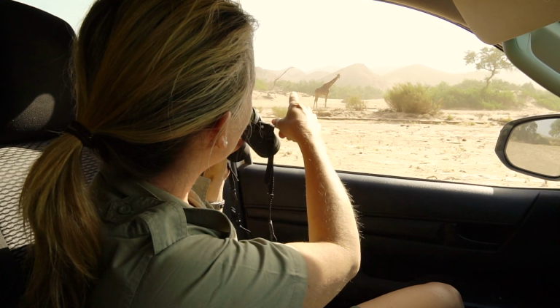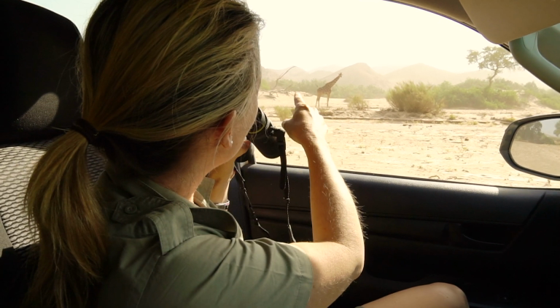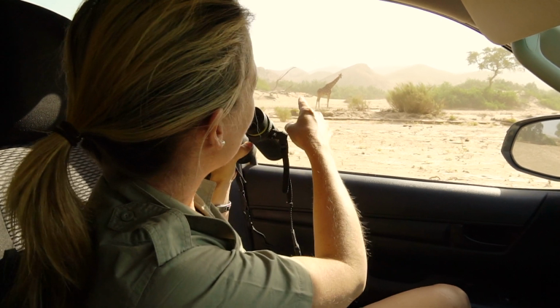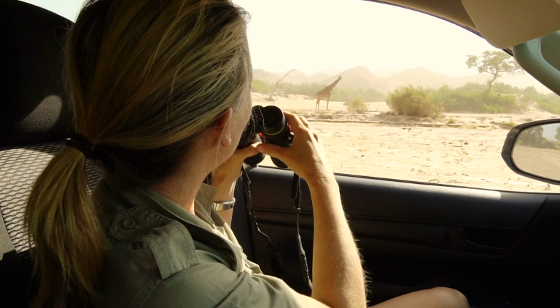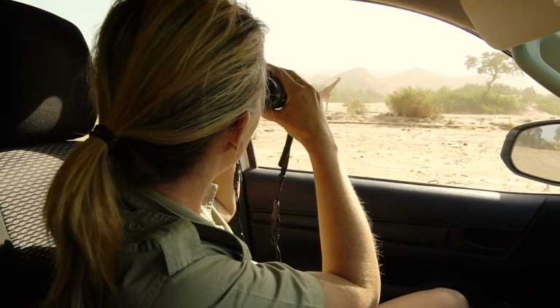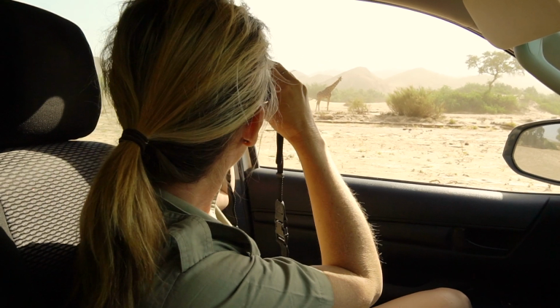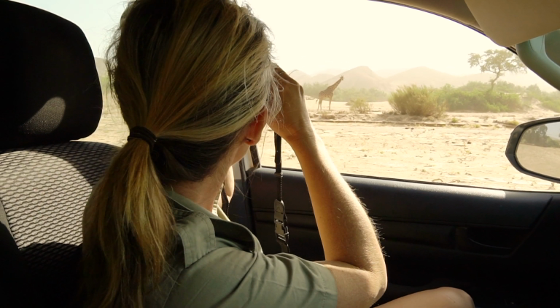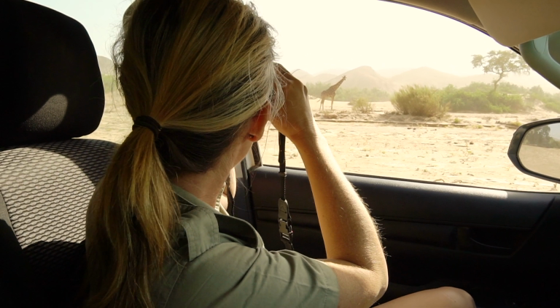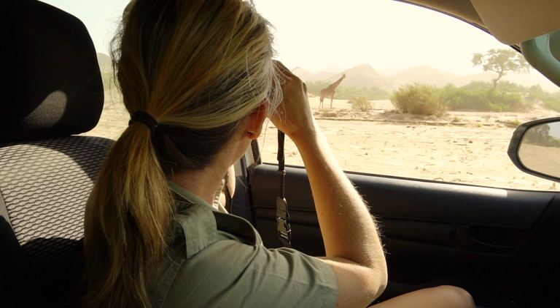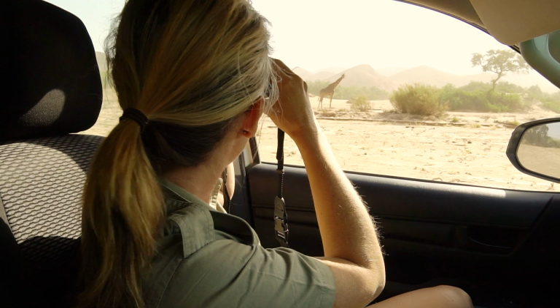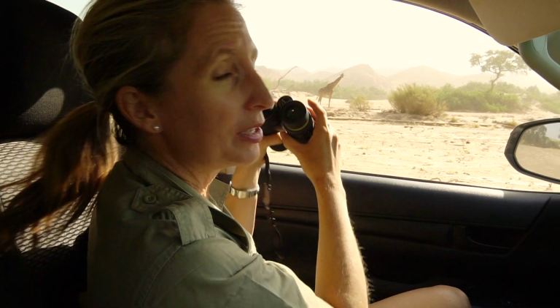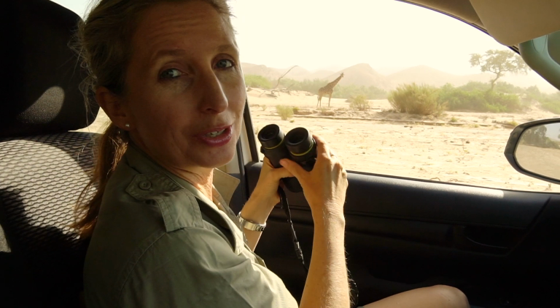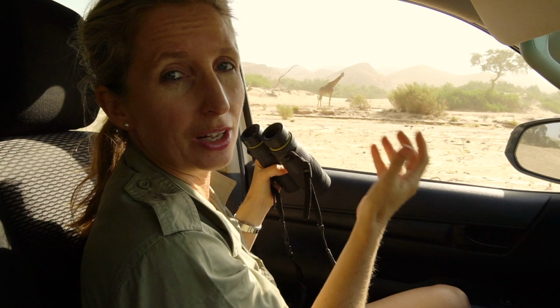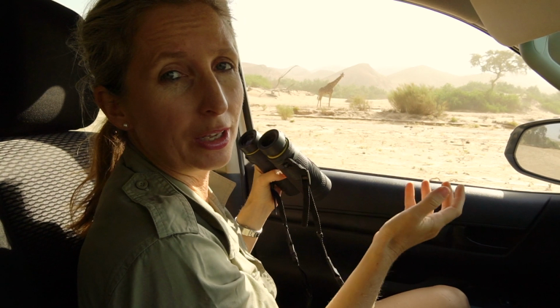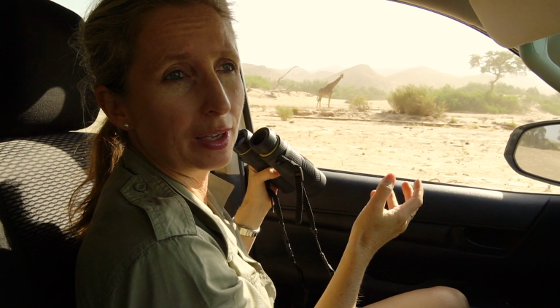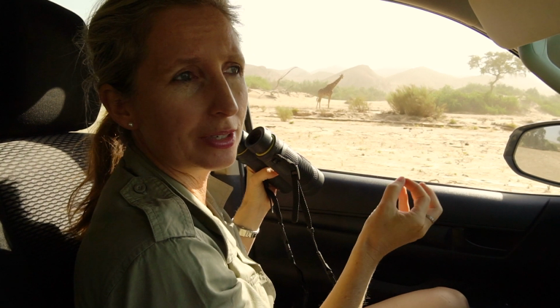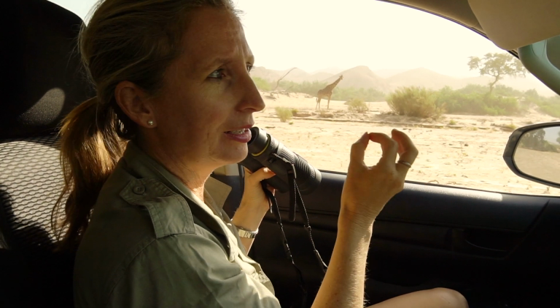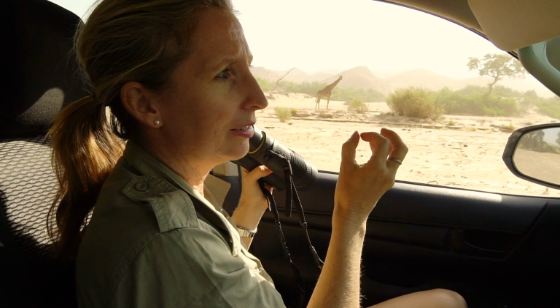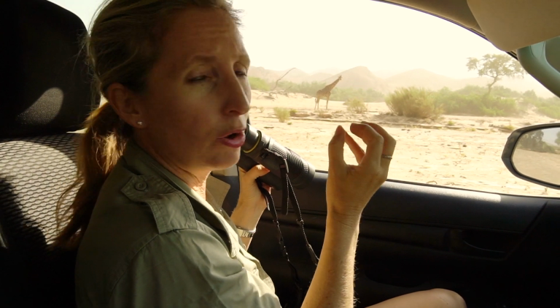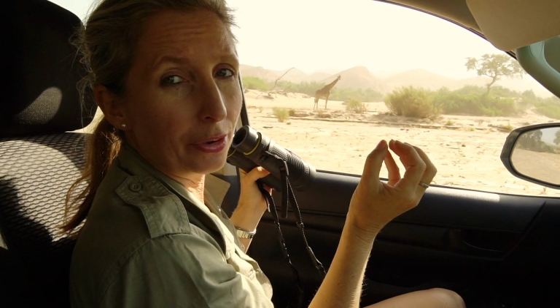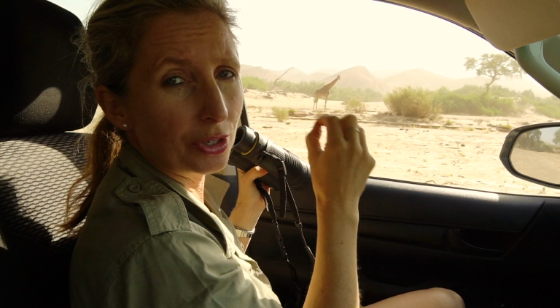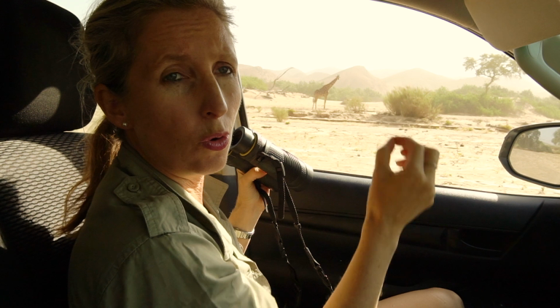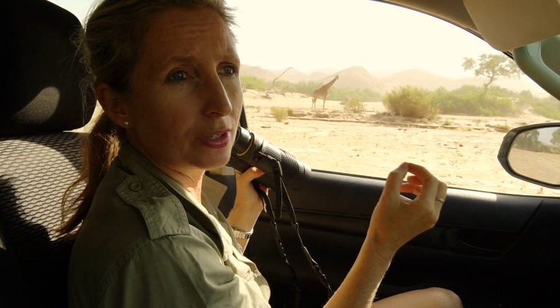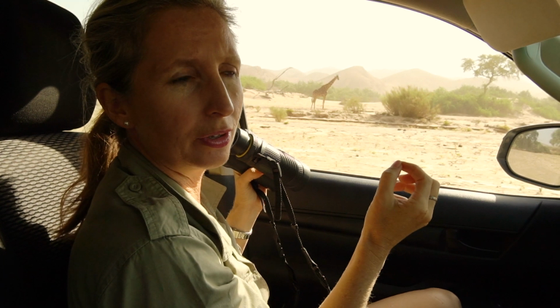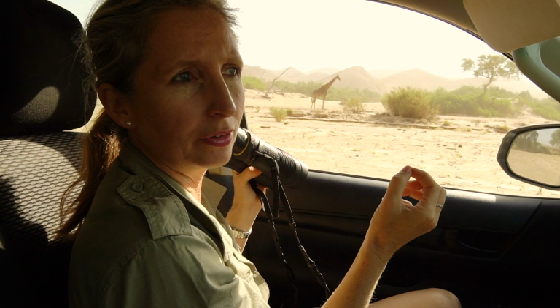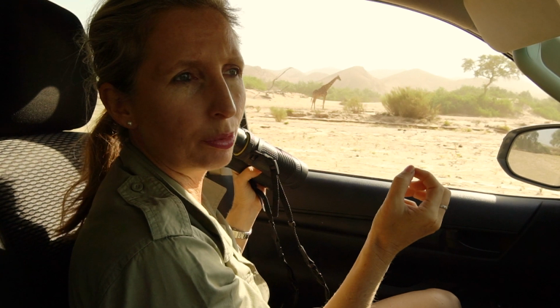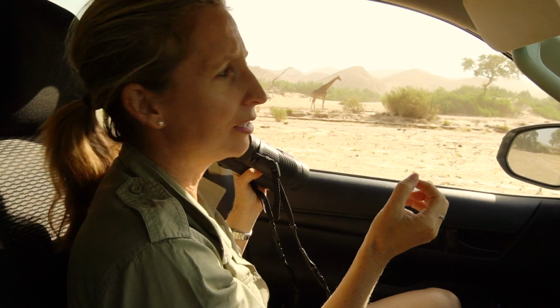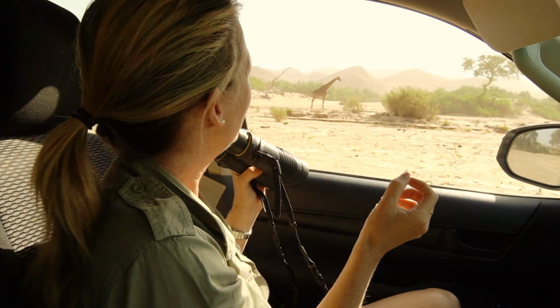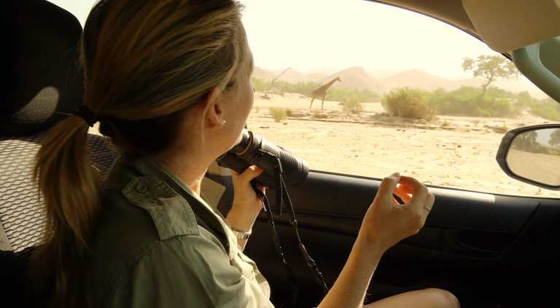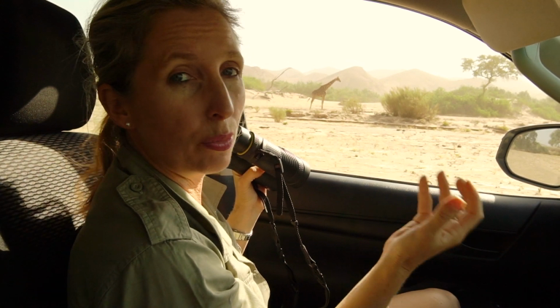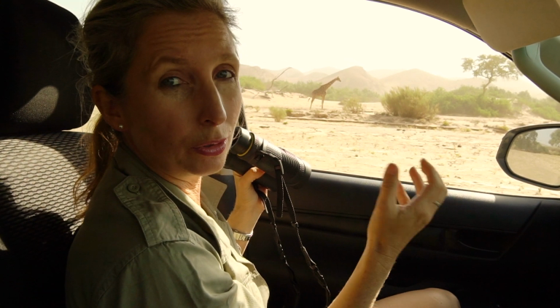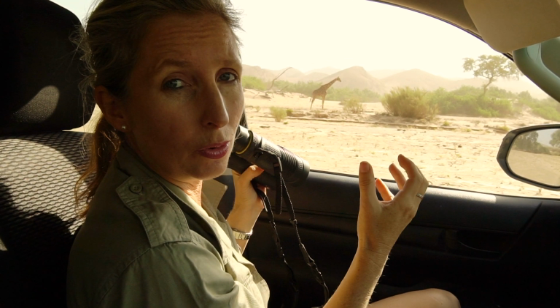This one here is a male, and one of the best ways you can tell males from females is that the ossicones — which are the horns on the top of the head — are either bald or not bald.